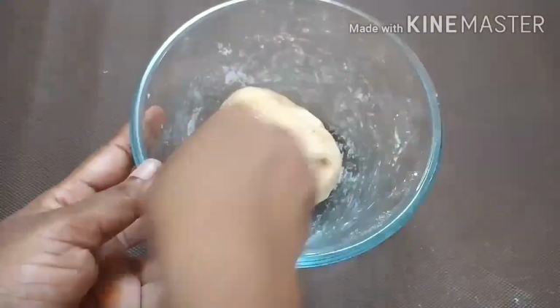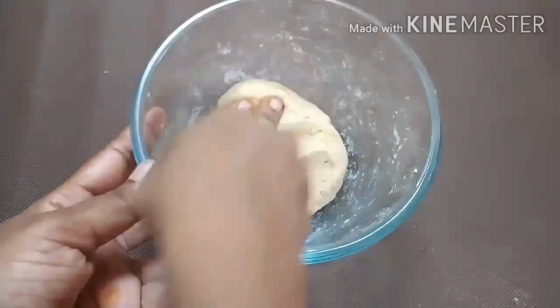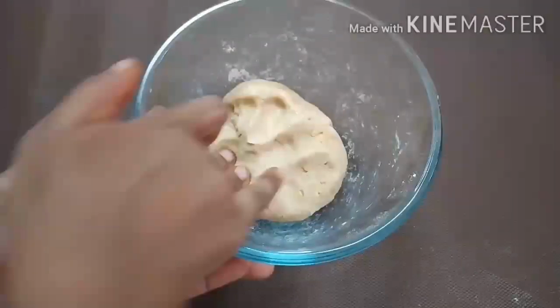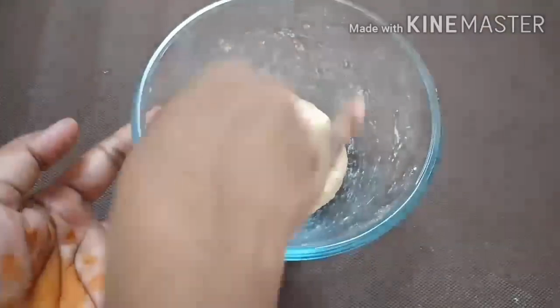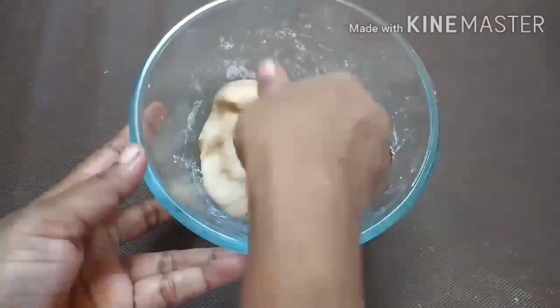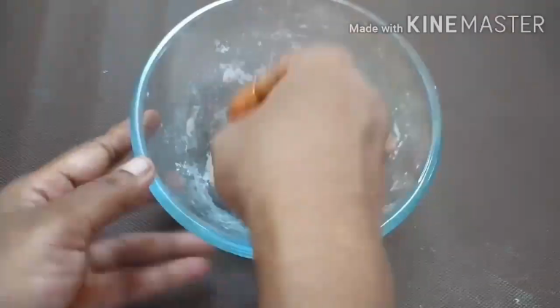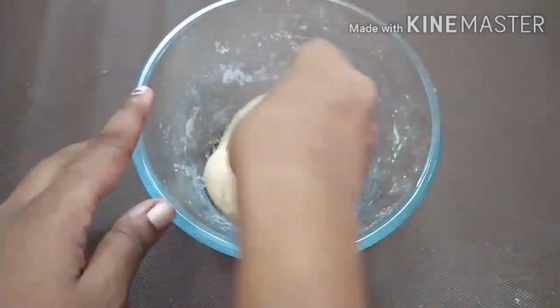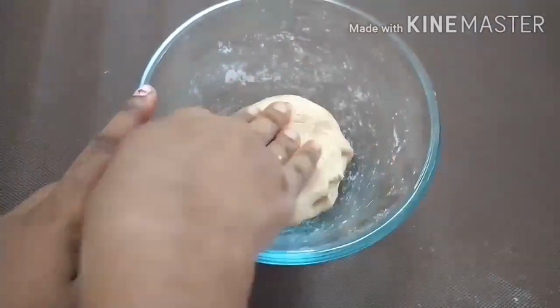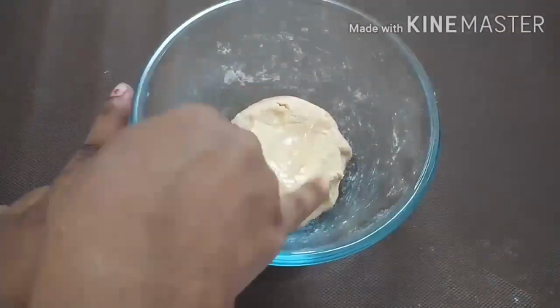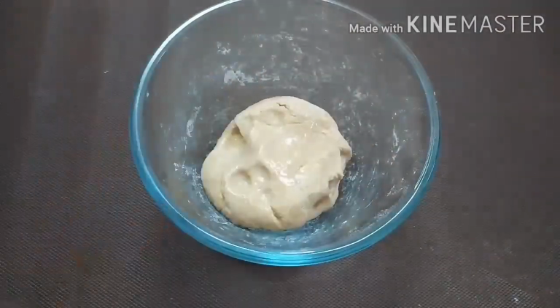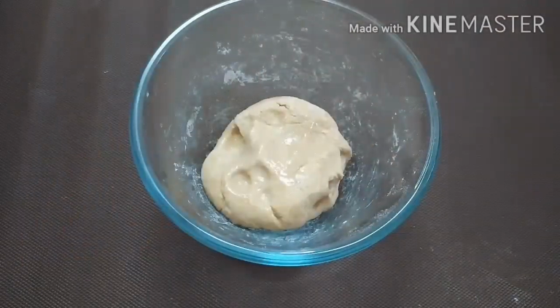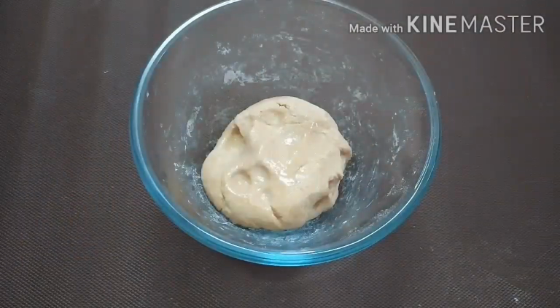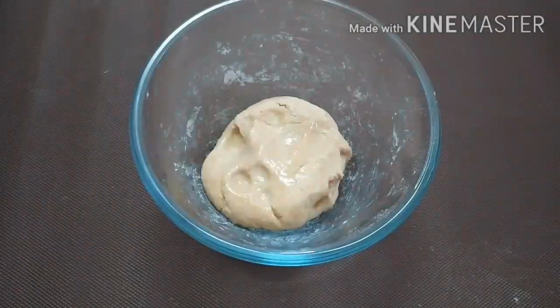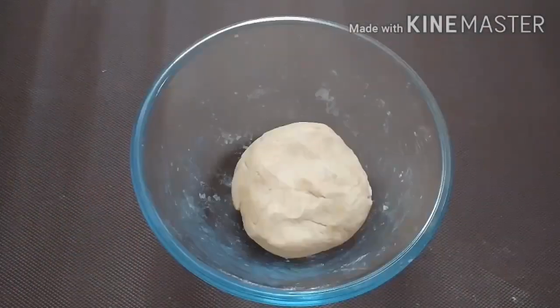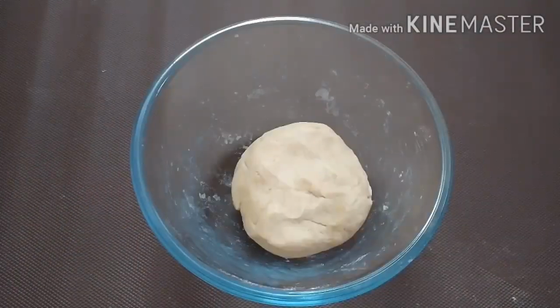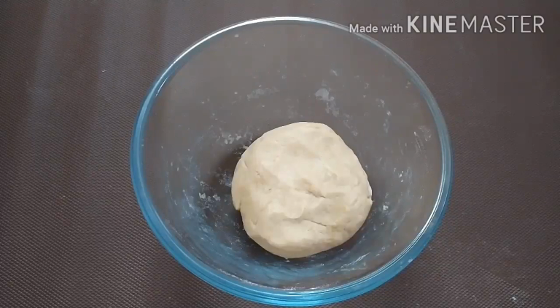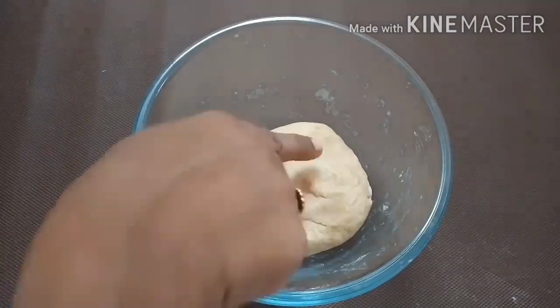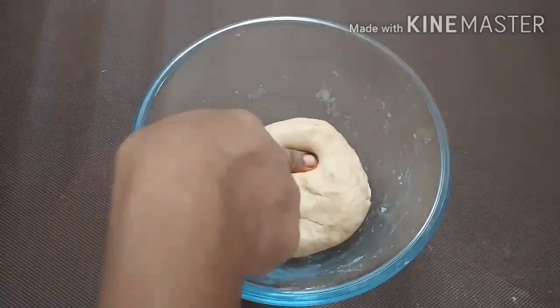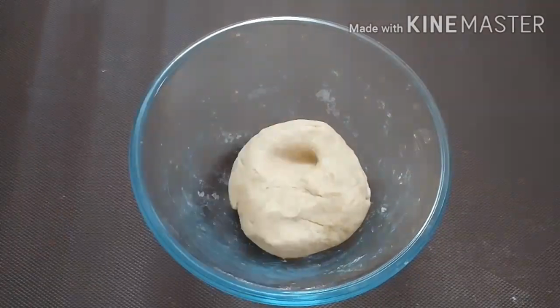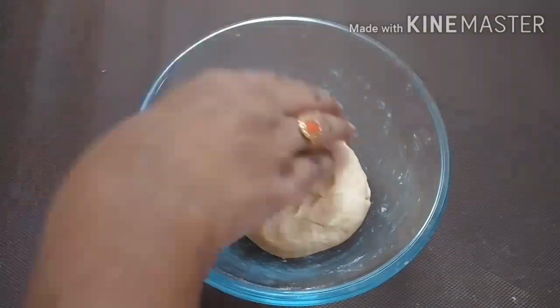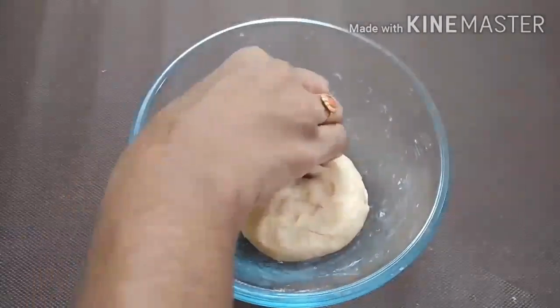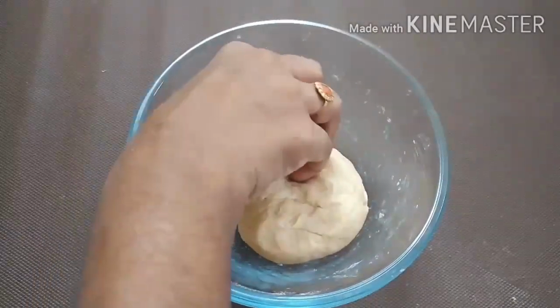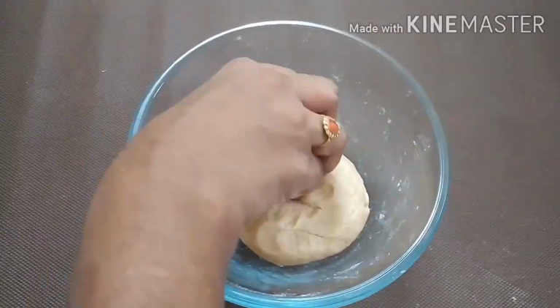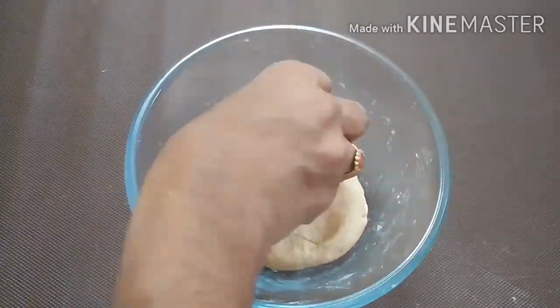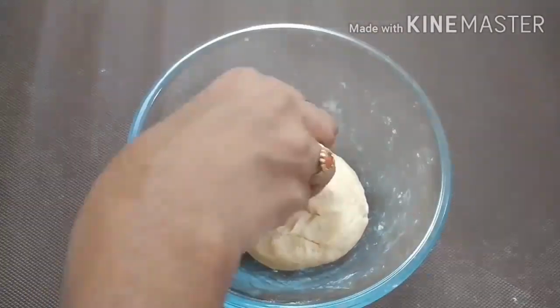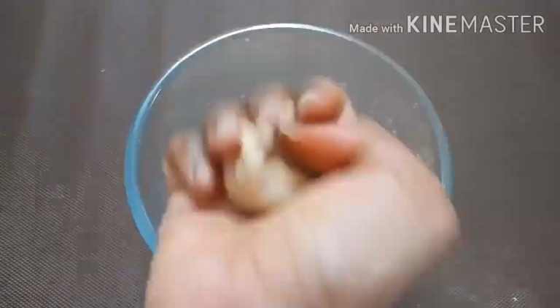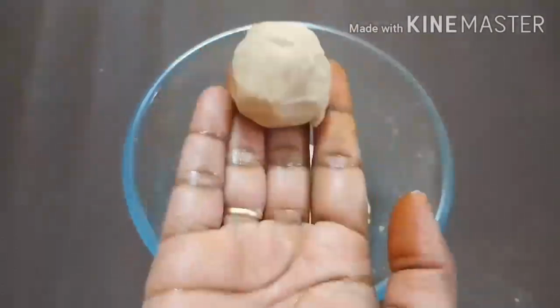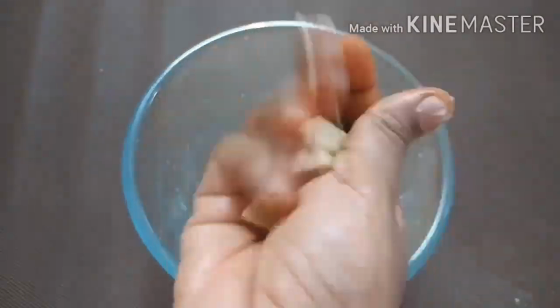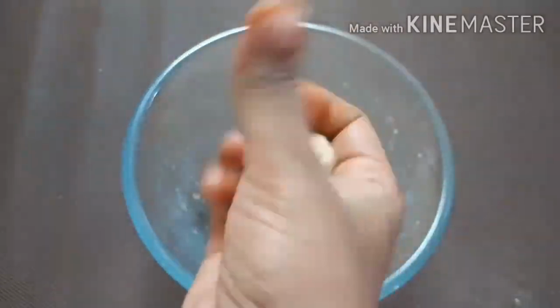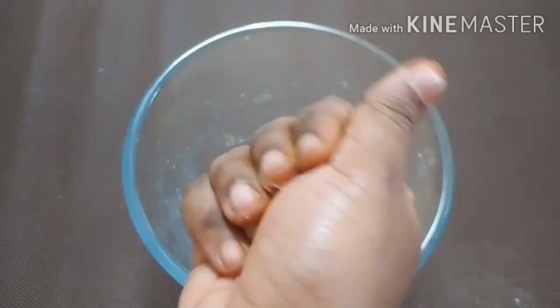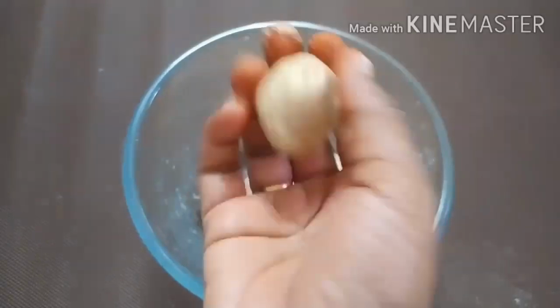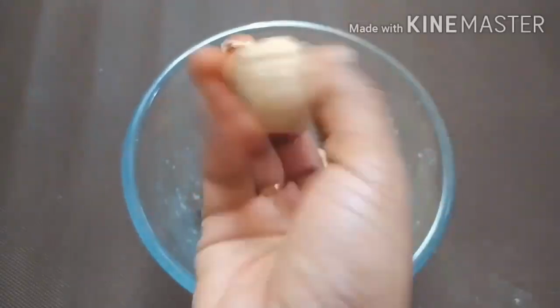Let's take a look at 10 minutes. It's soft. Let's take a round shape.